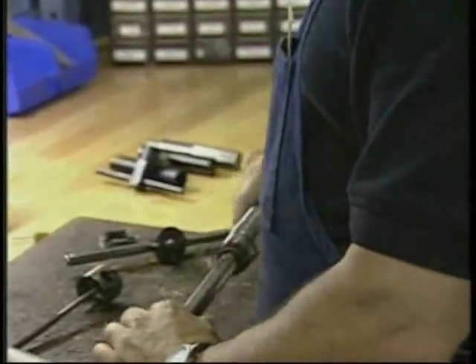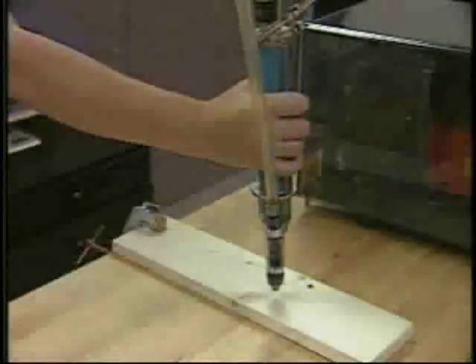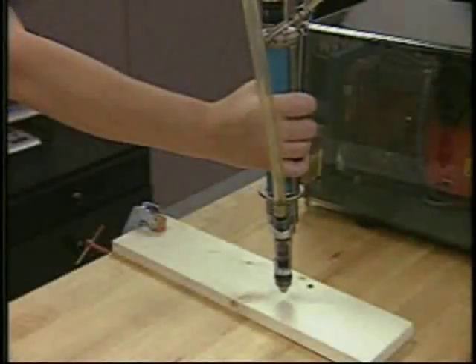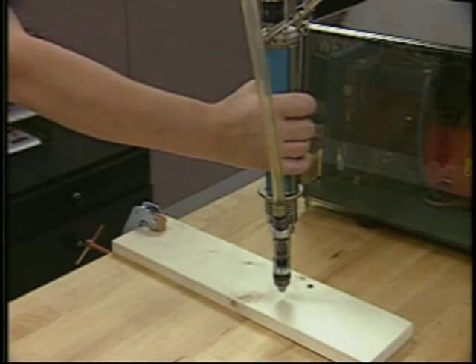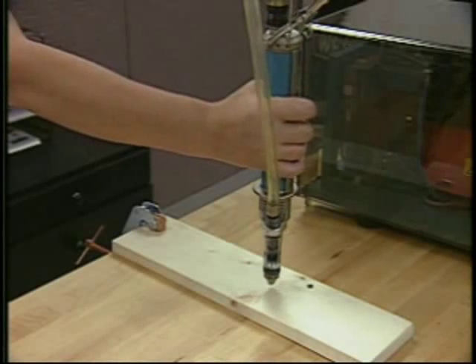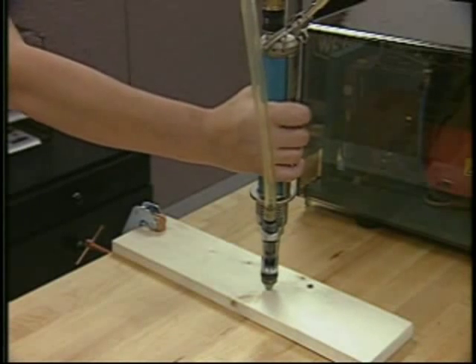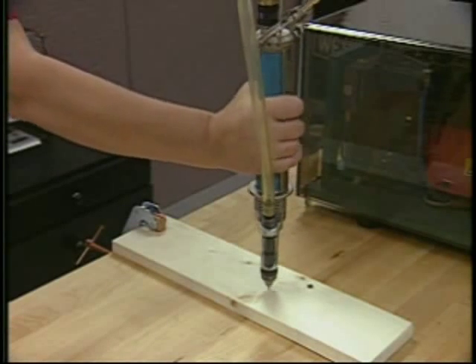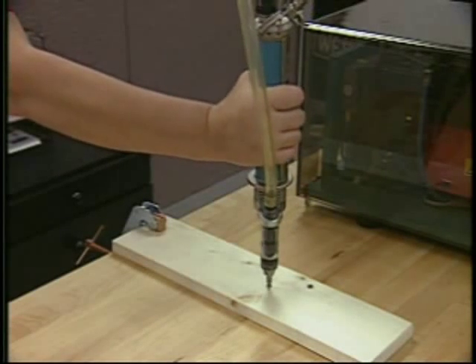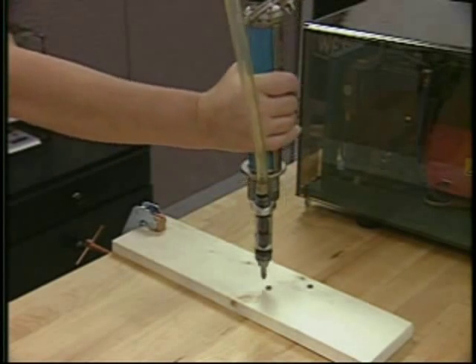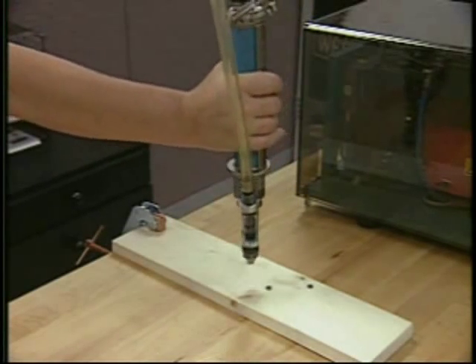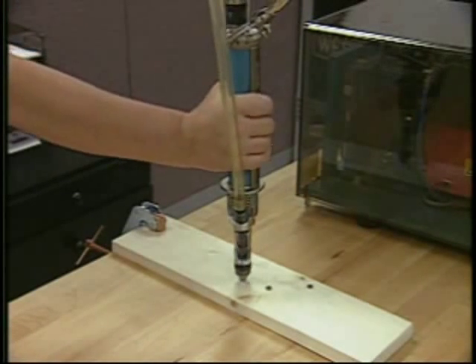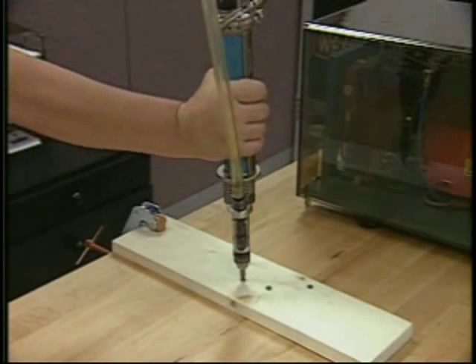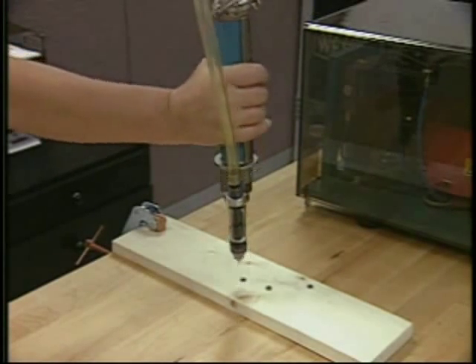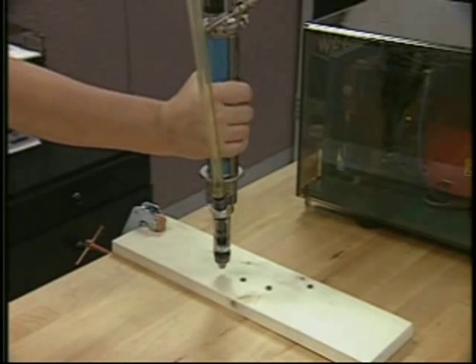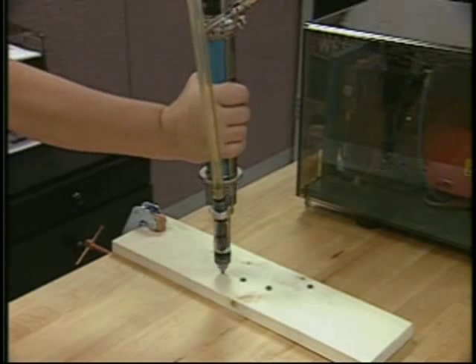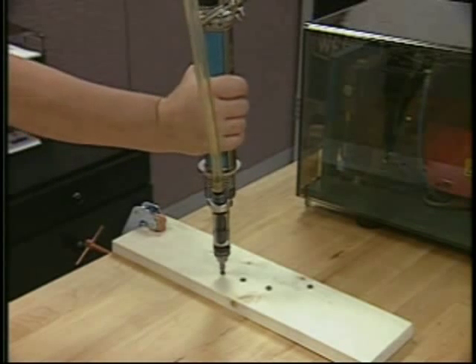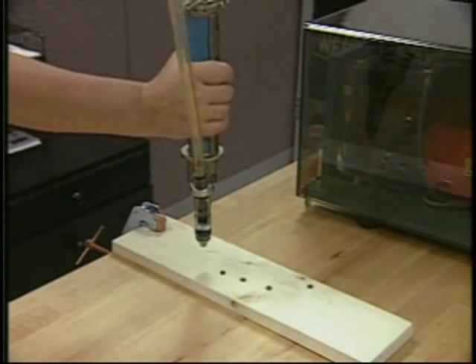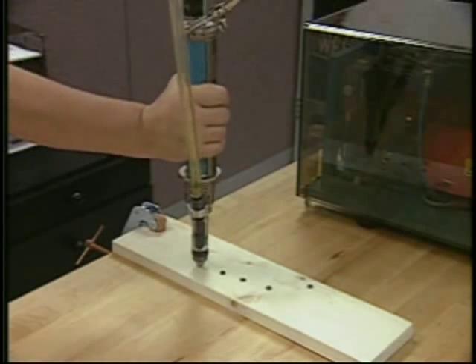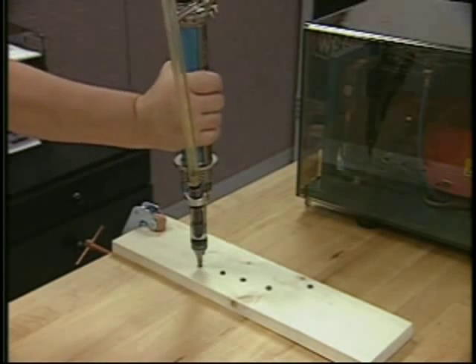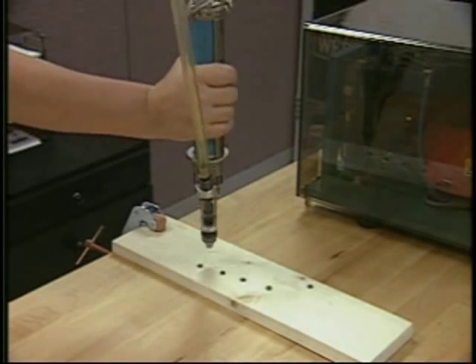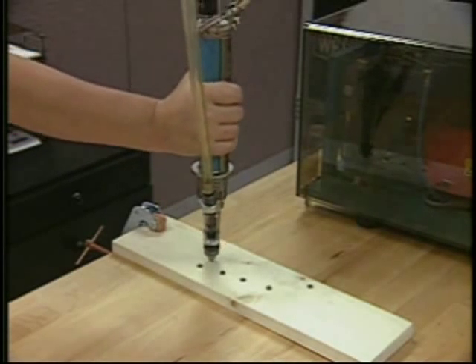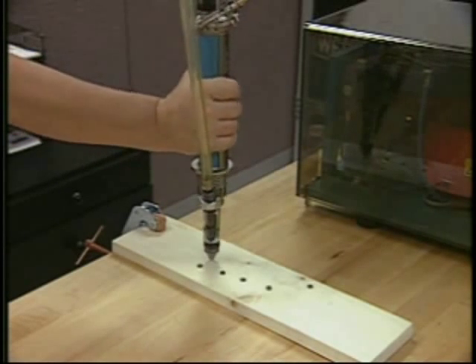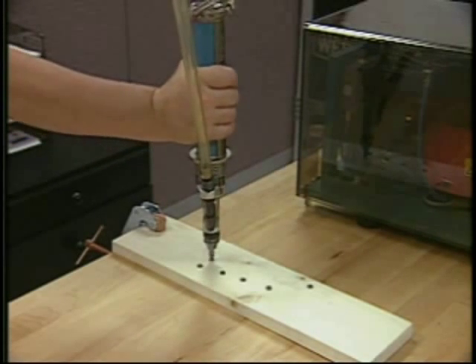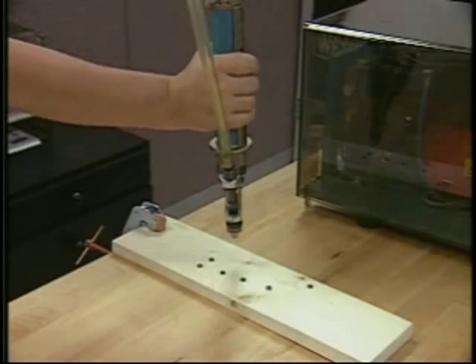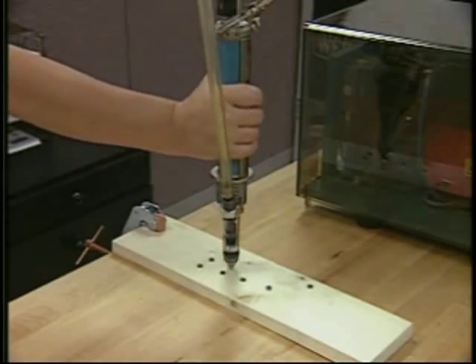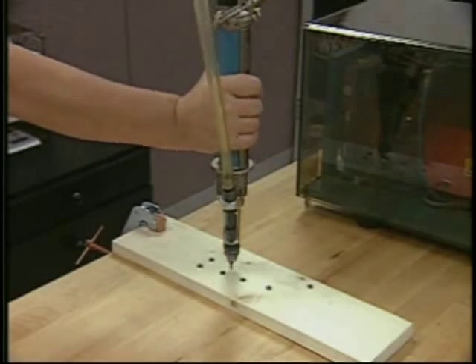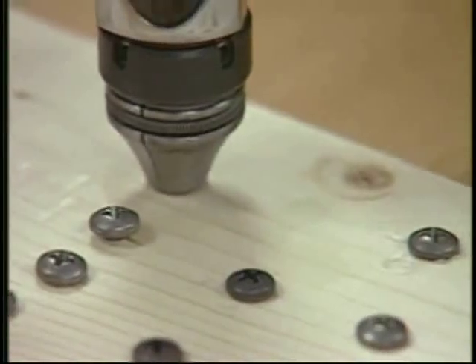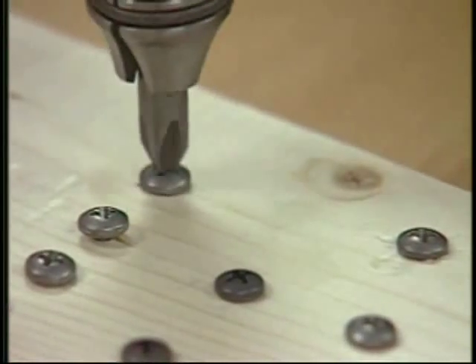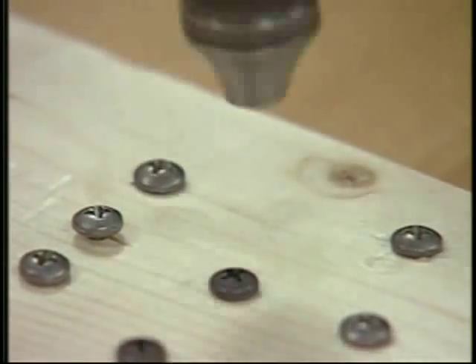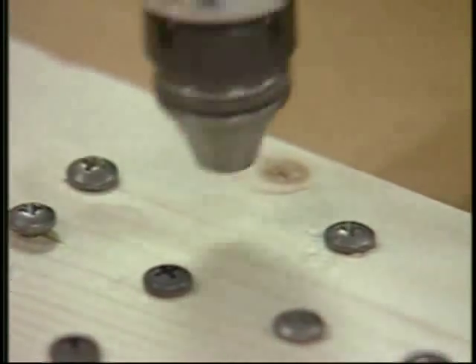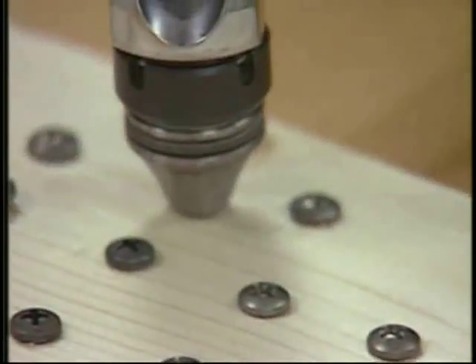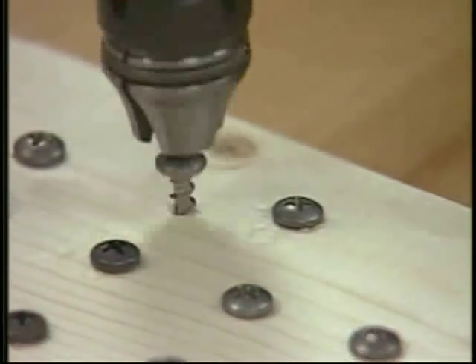With more than 20,000 installations worldwide, Weber's handheld drivers are the industry standard. By combining the highest quality tooling and materials with their unique internal driver bit stroke, Weber systems provide operators with fast, reliable performance year after year.